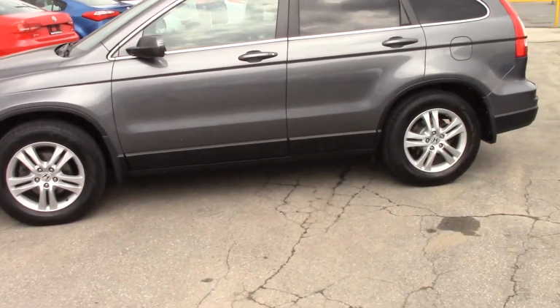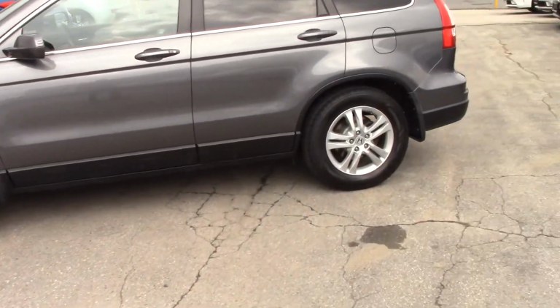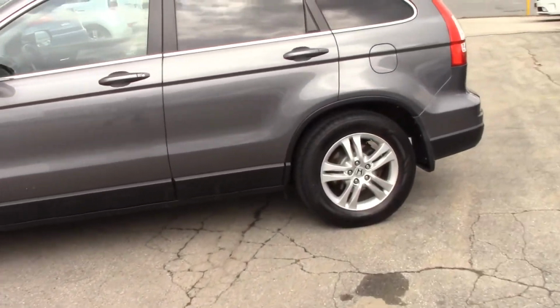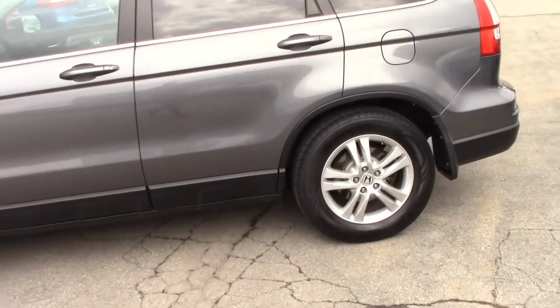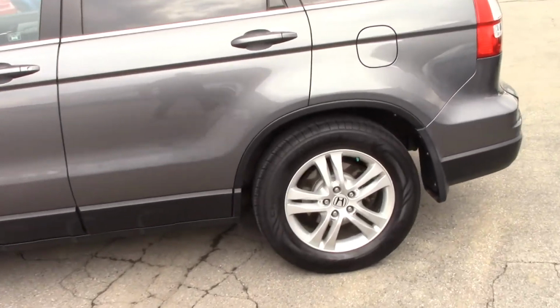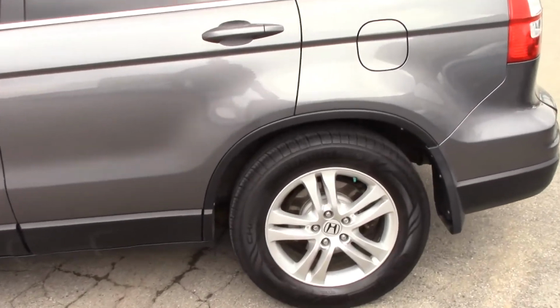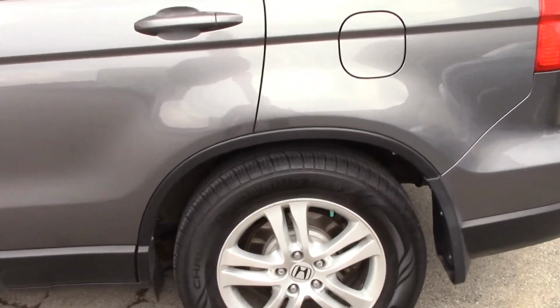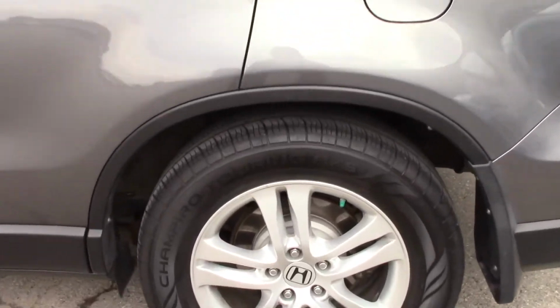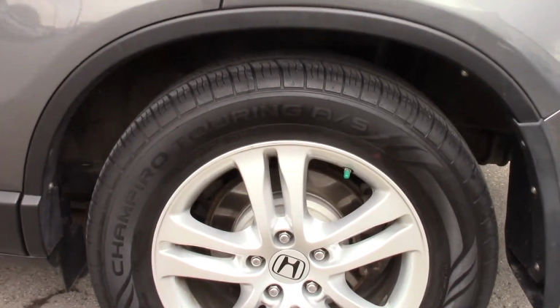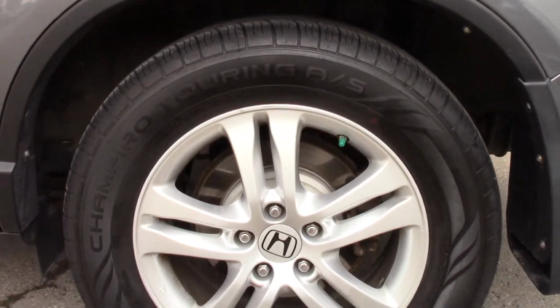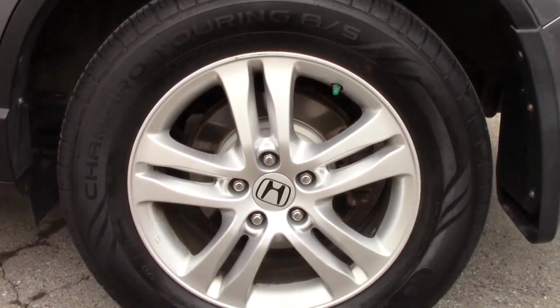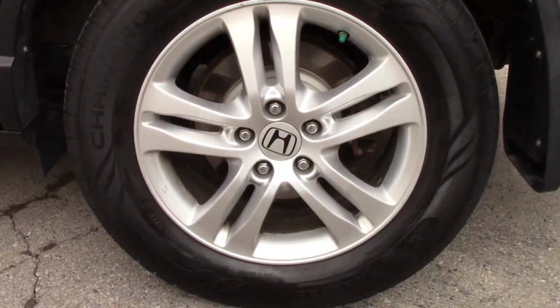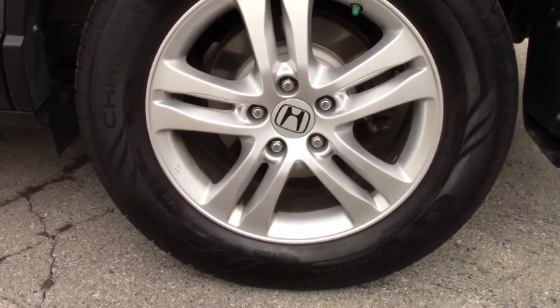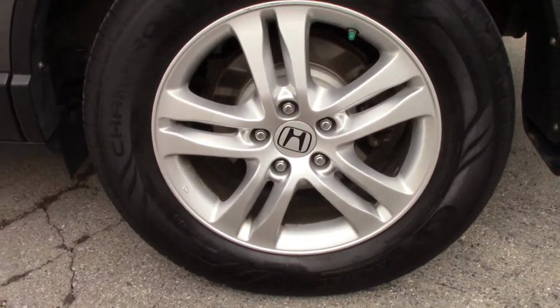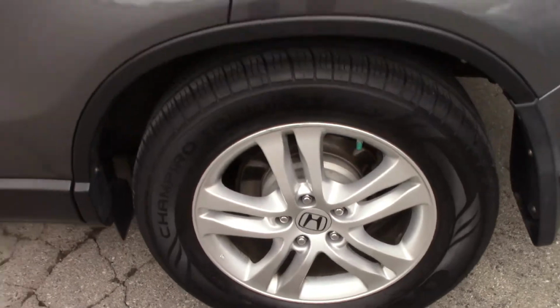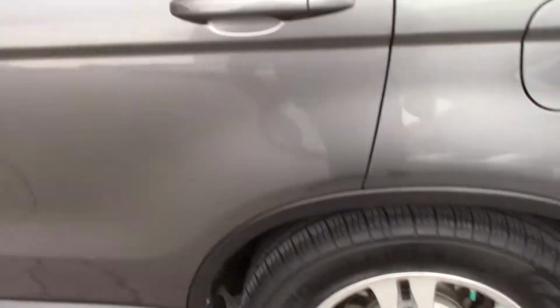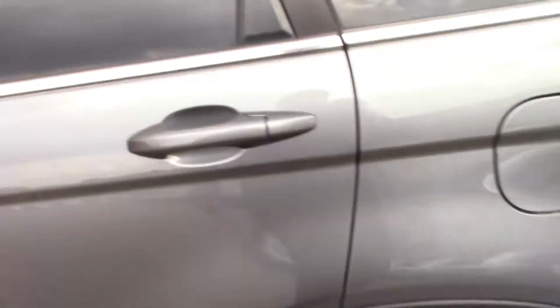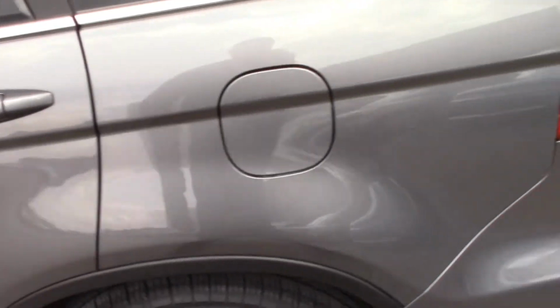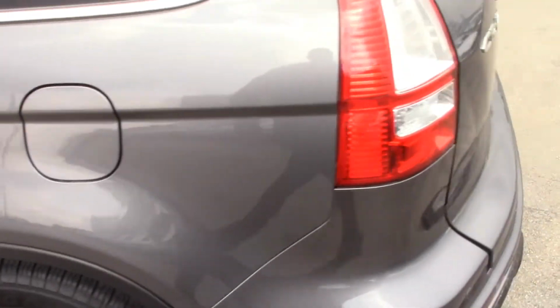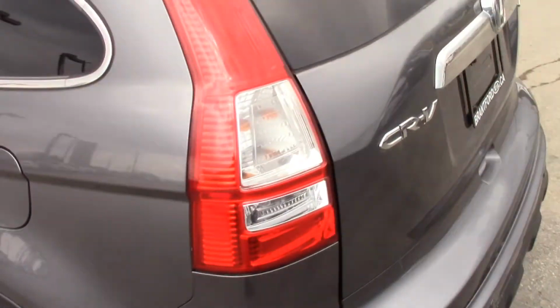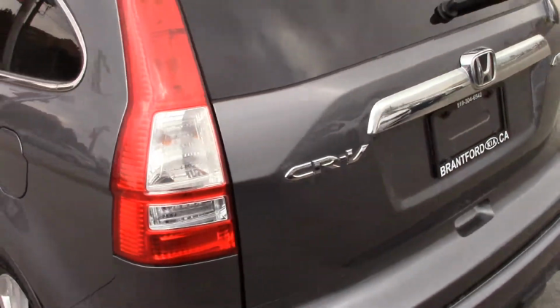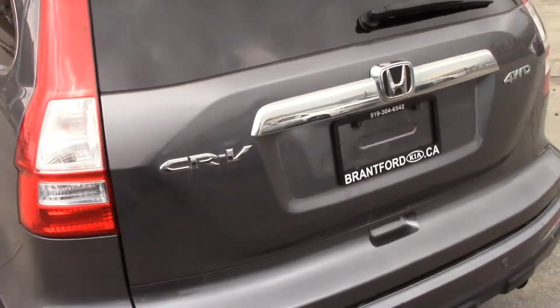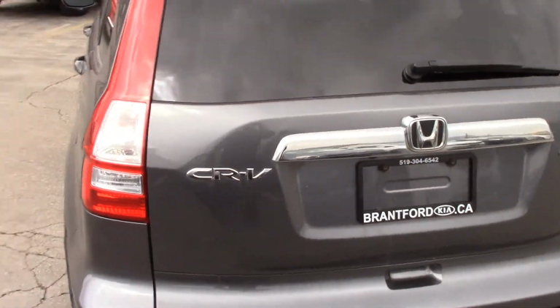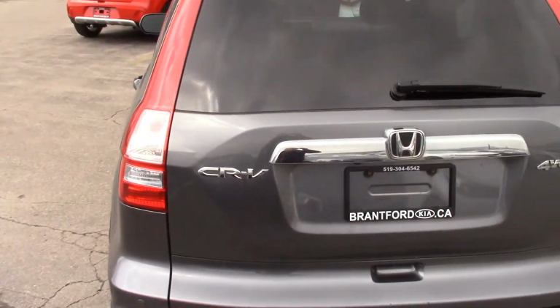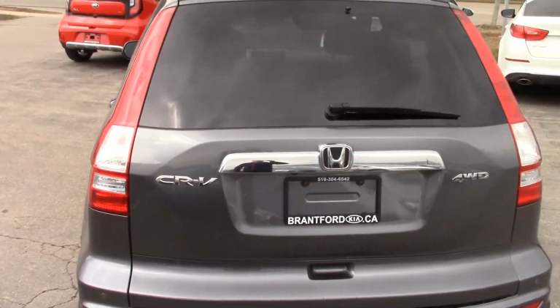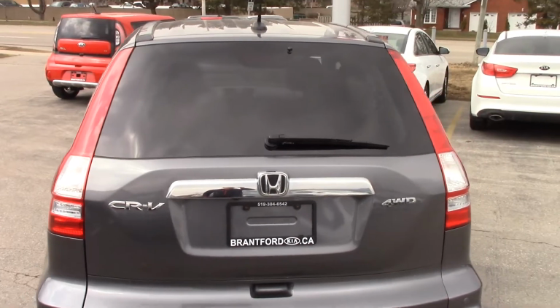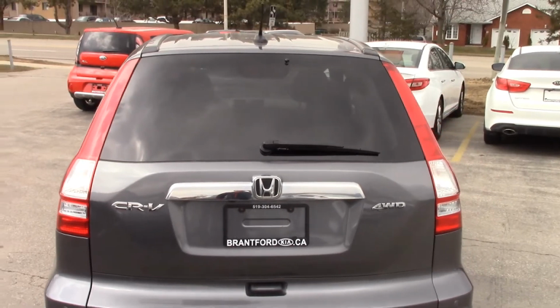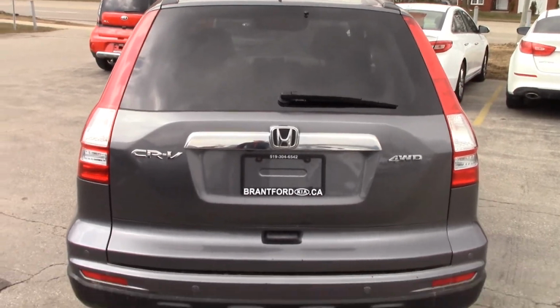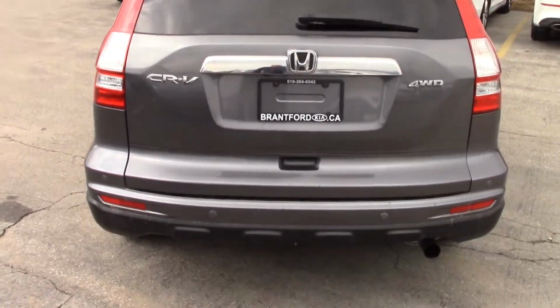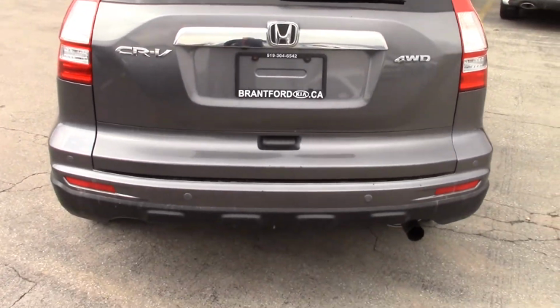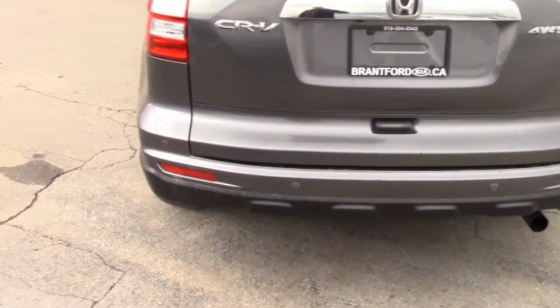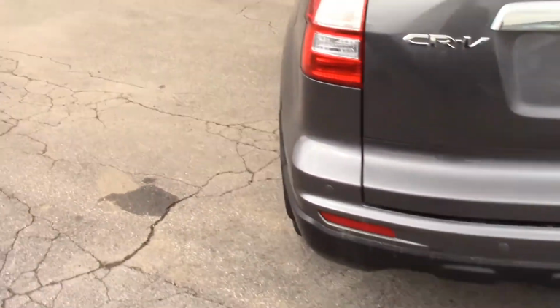Let's take a look at the rims — nice alloy rims, they look really sharp. And we'll take a look at the backside here as well. There's the back for you. Let's hop inside and take a look.